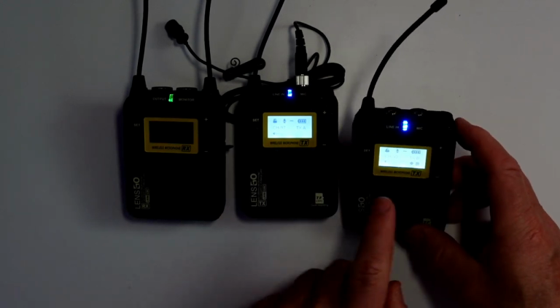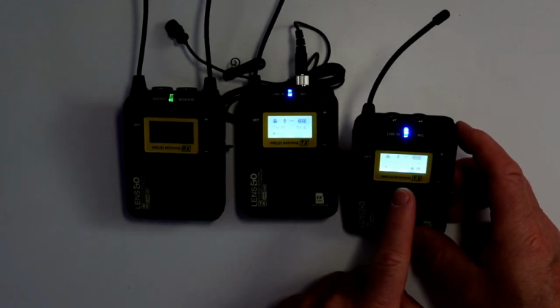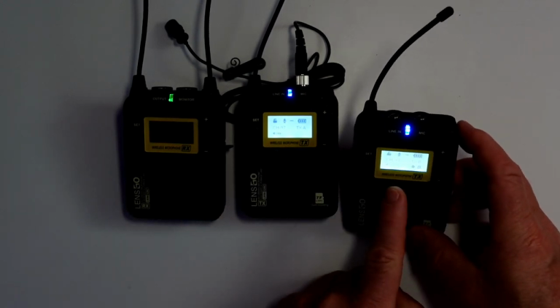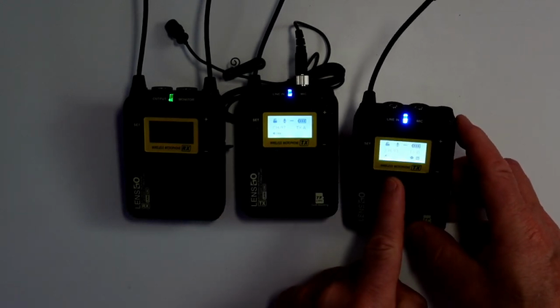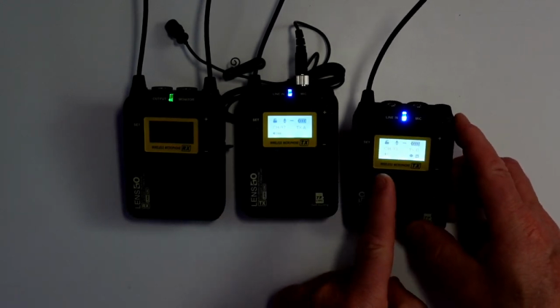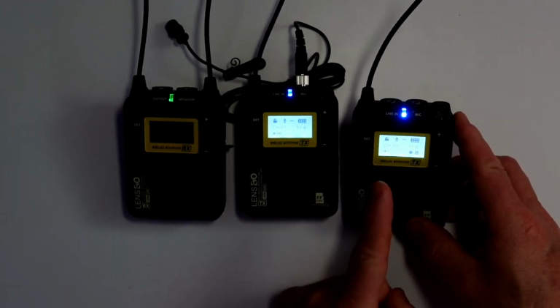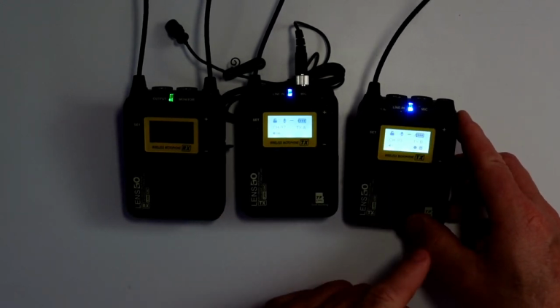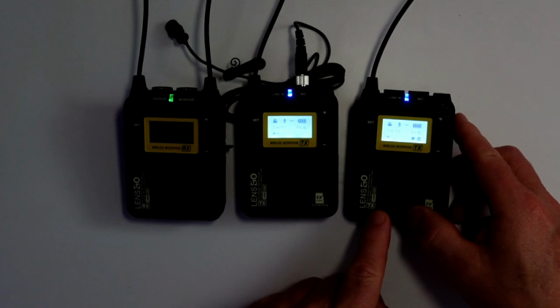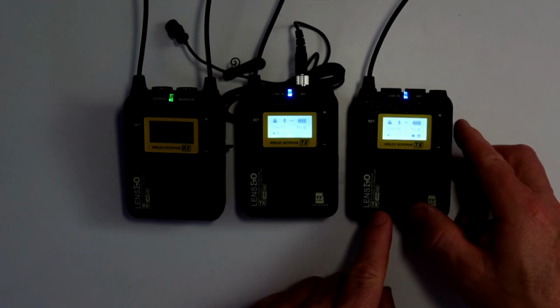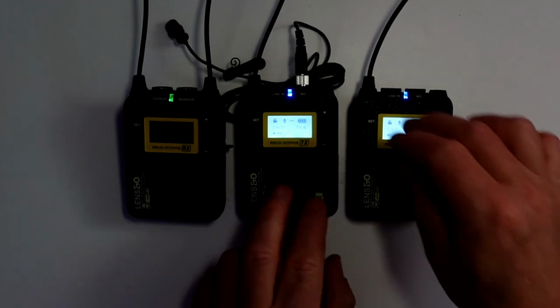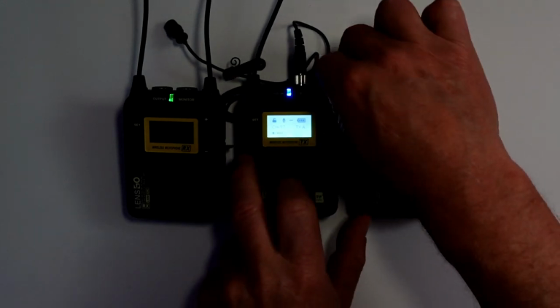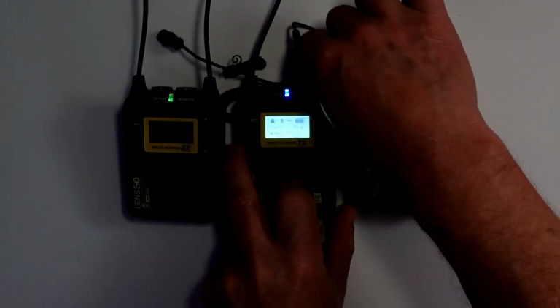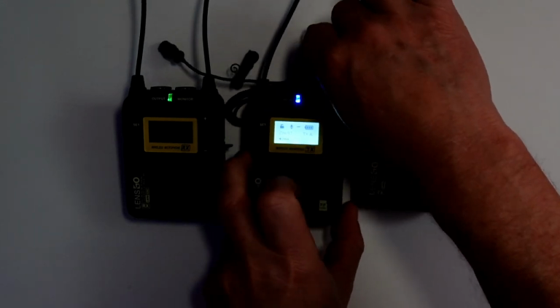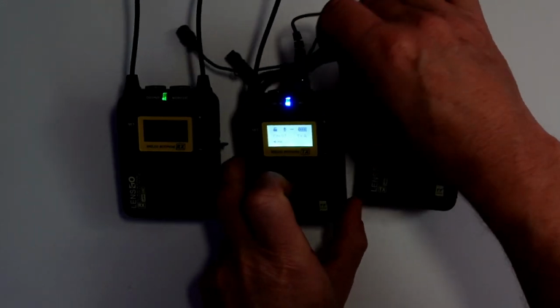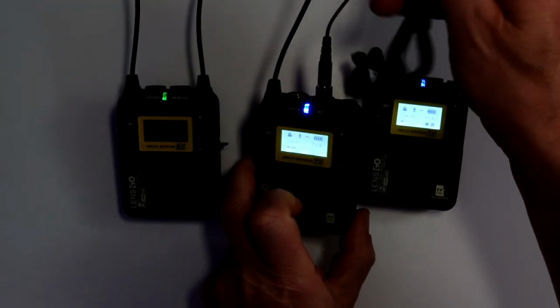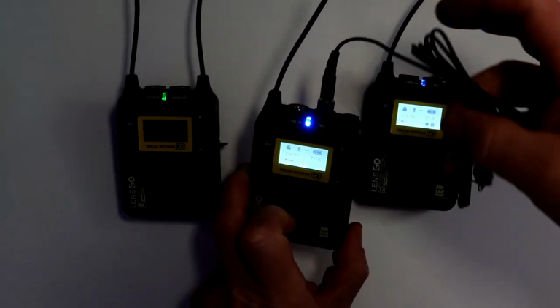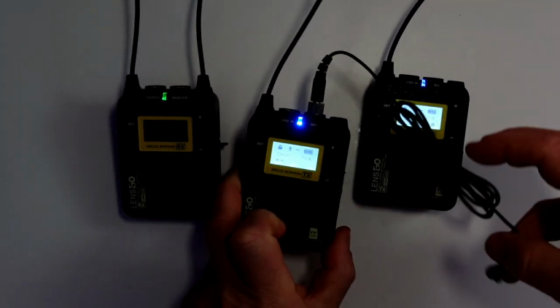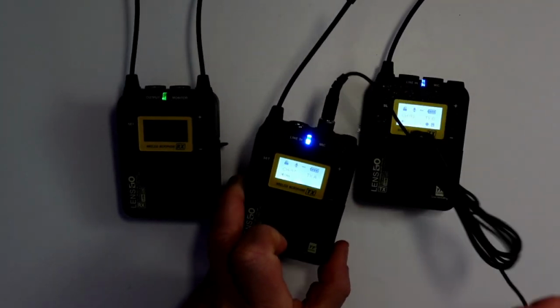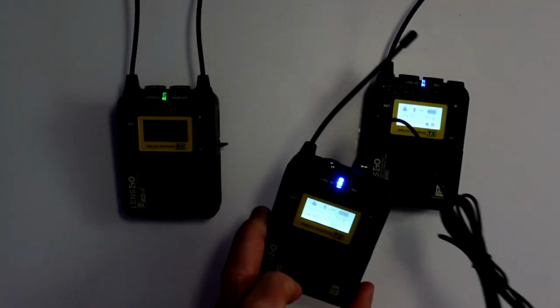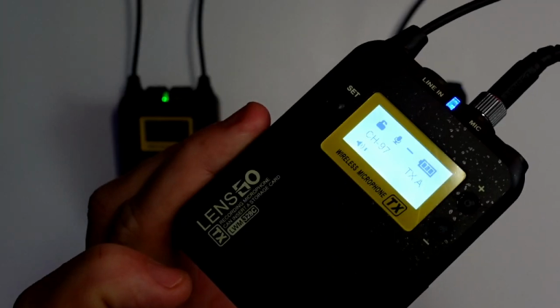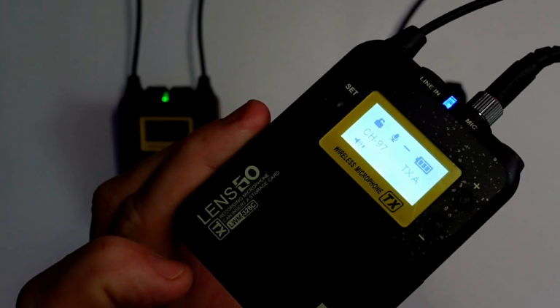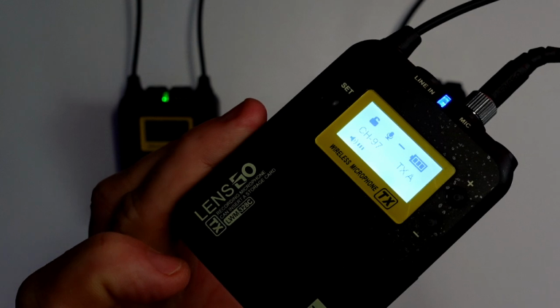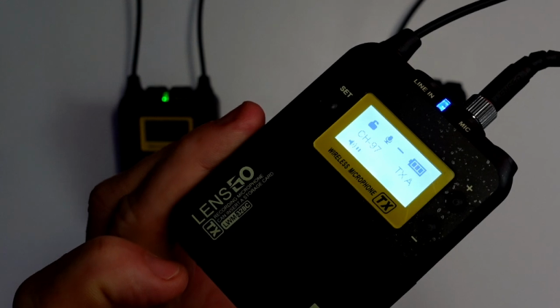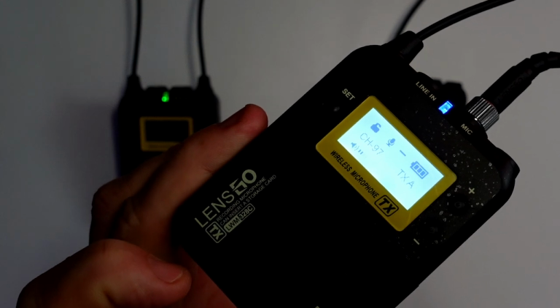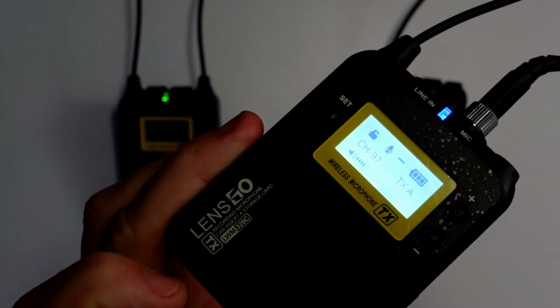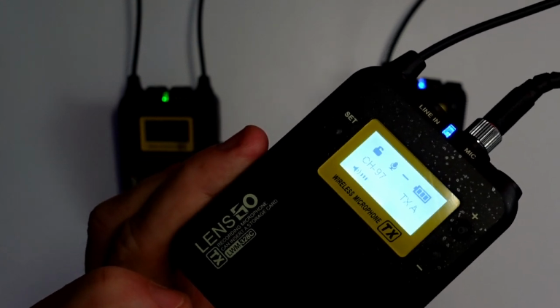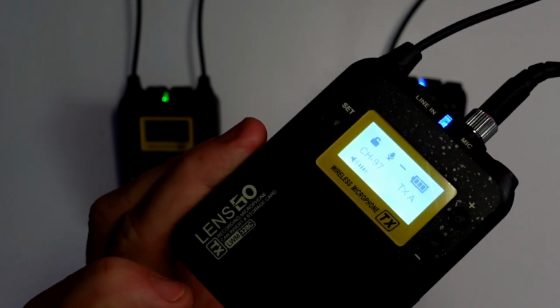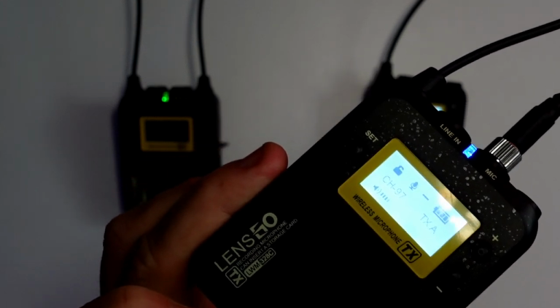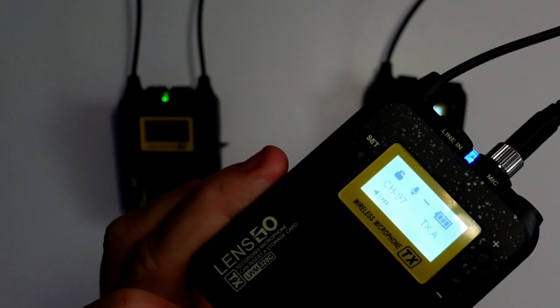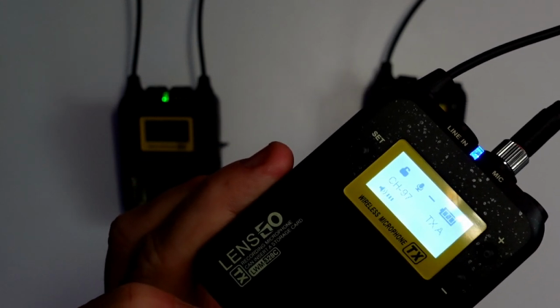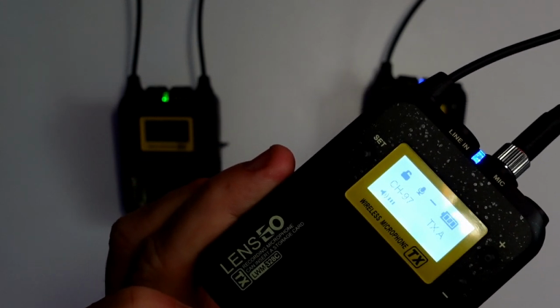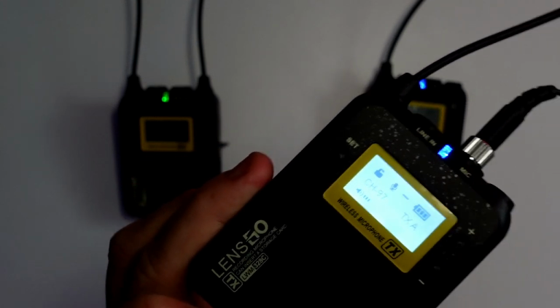Now this one won't have a signal because there's no microphone attached, but if I talk into this mic — one, two, three, four — that's the mic actually picking up. Testing, one, two, three, four.